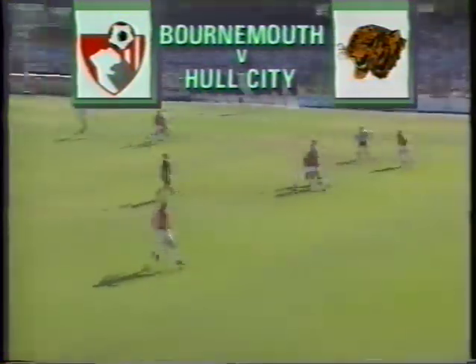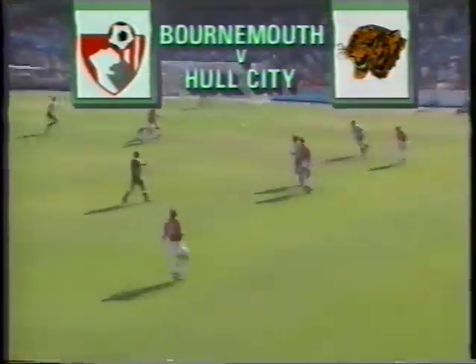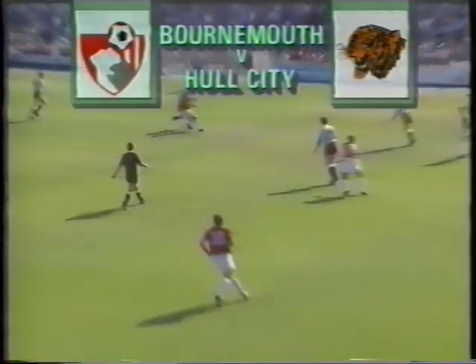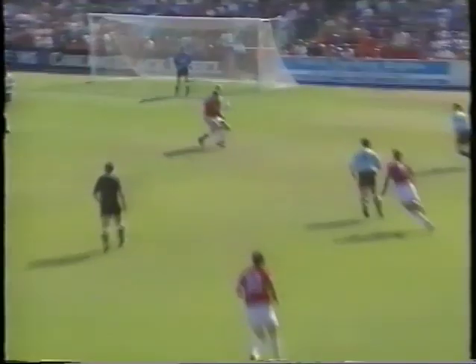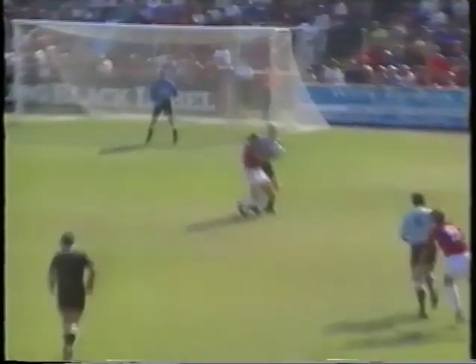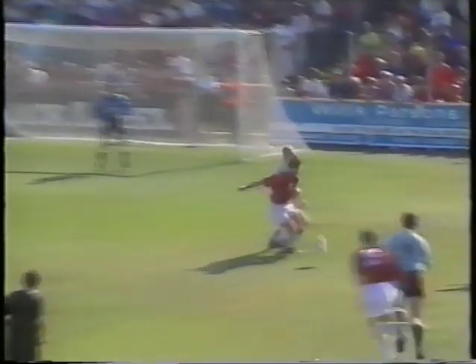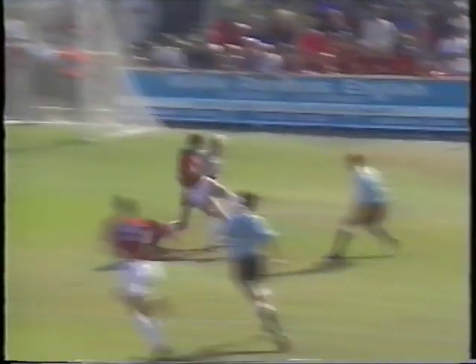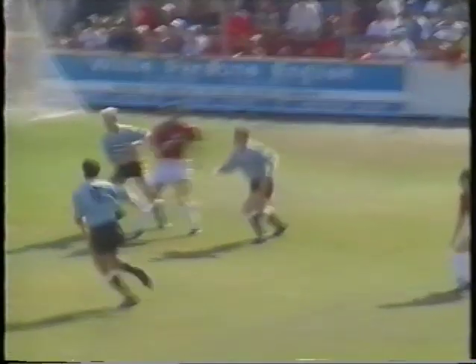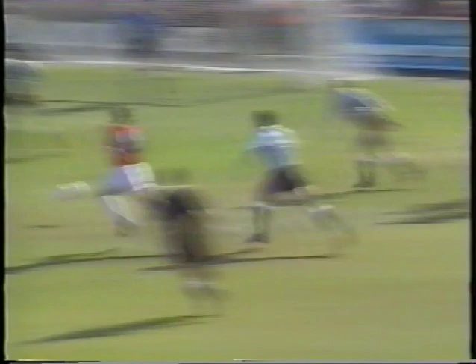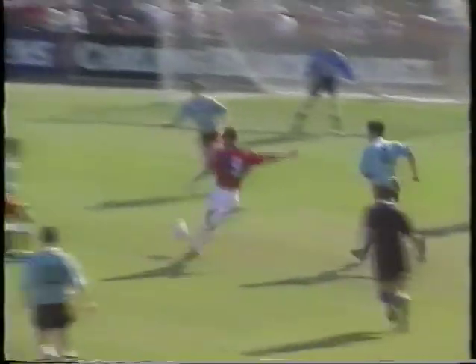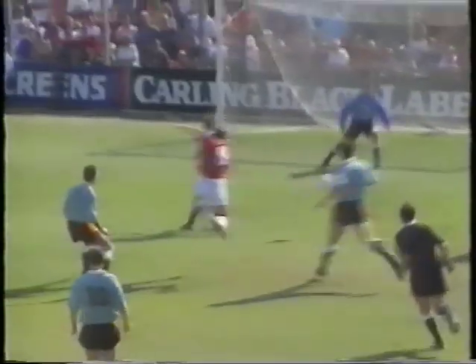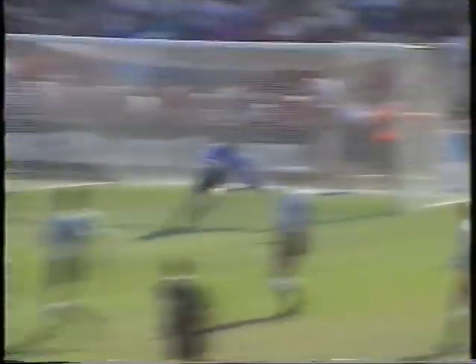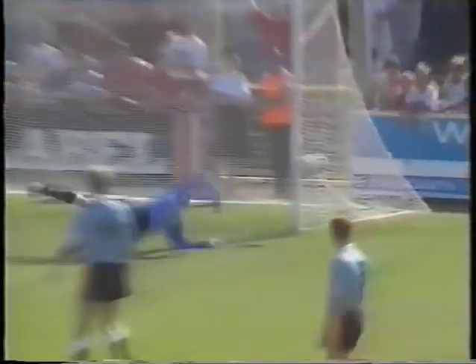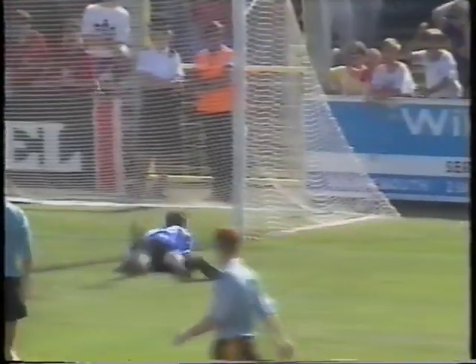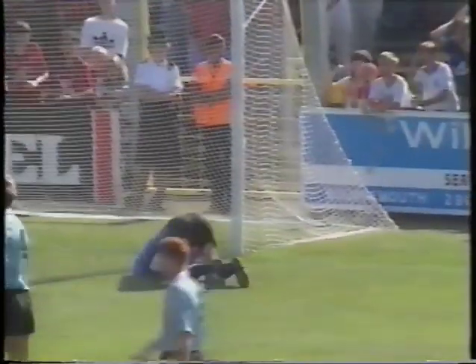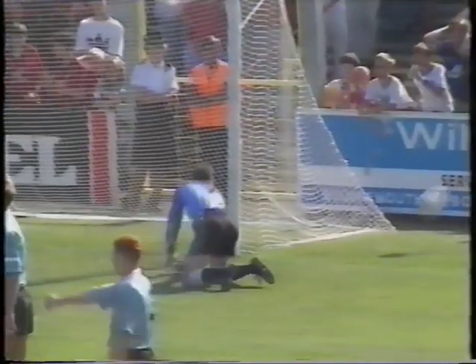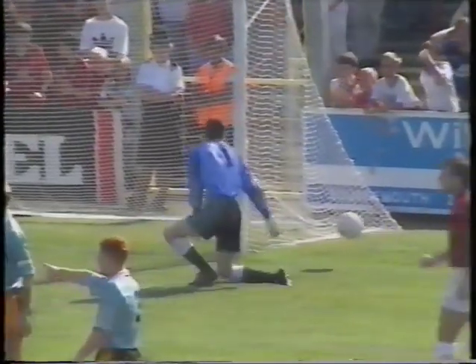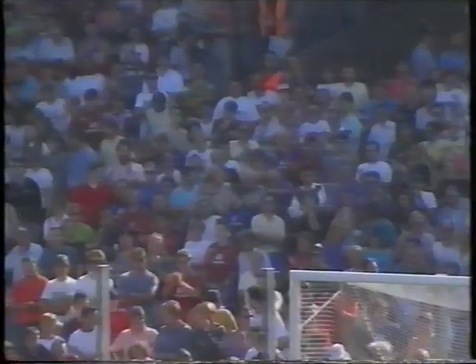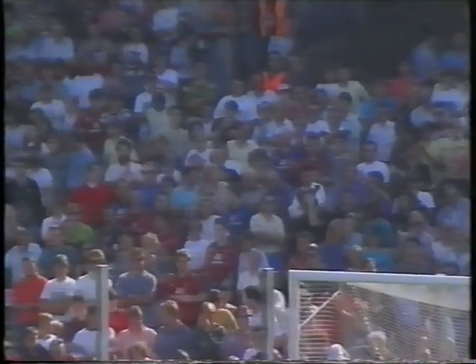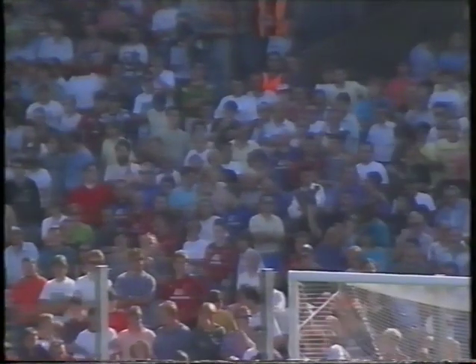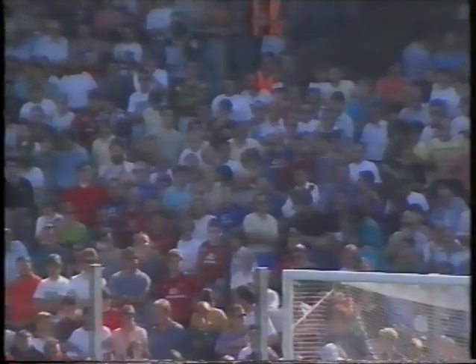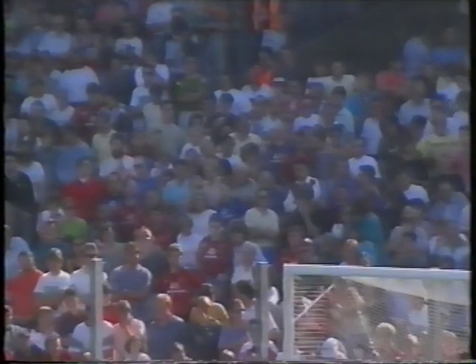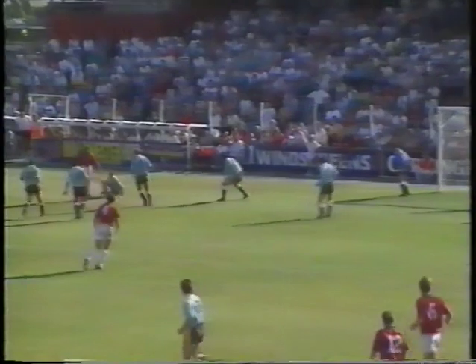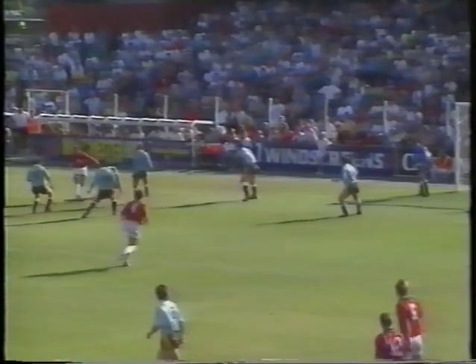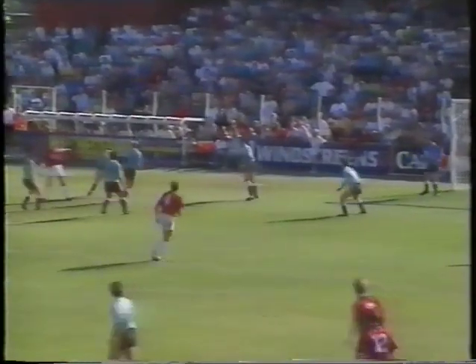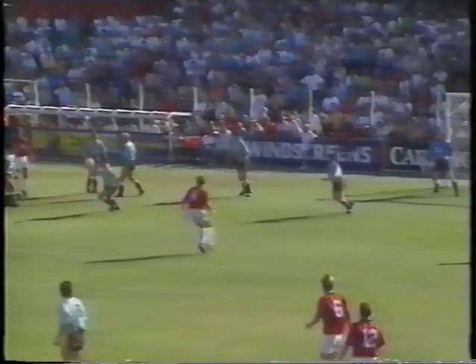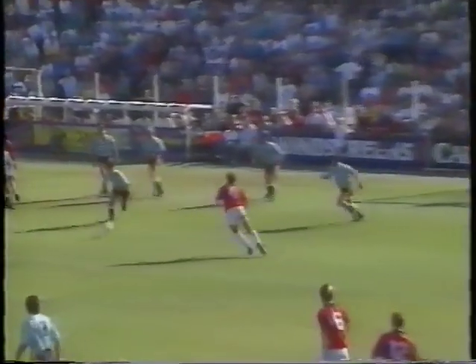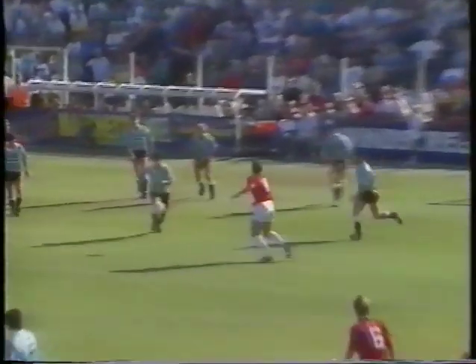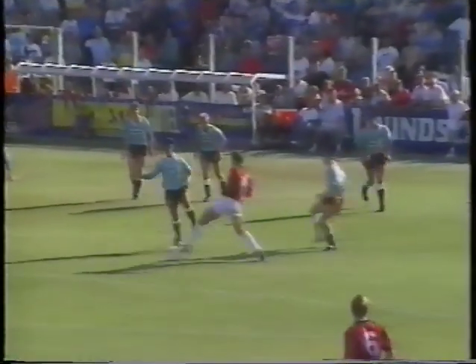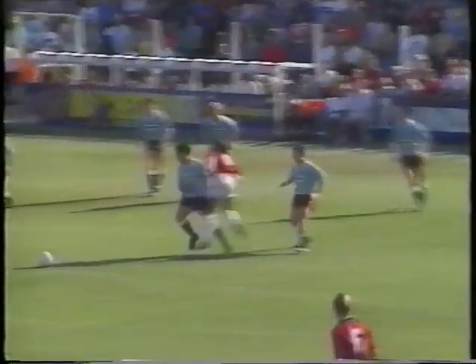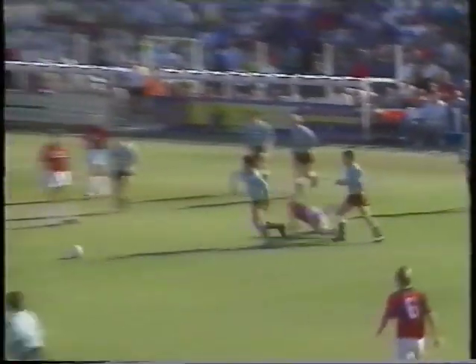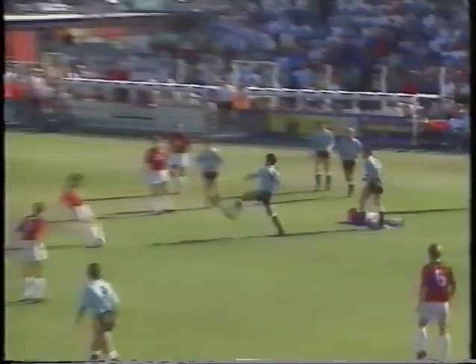Bournemouth were held to a goalless draw, though they dominated much of the game against Hull. Jimmy Quinn had the best effort in the 48th minute. Despite pressure from the Cherries right to the end, the score remained Bournemouth 0, Hull 0.